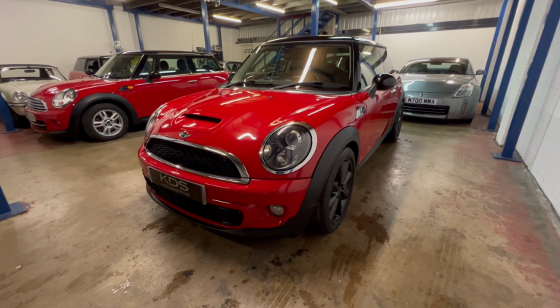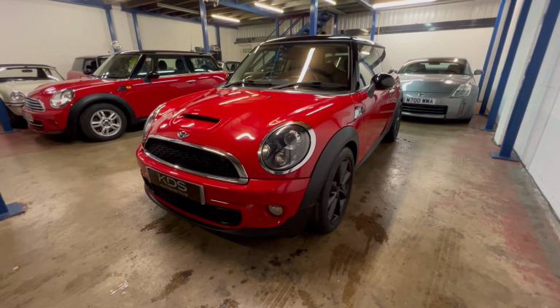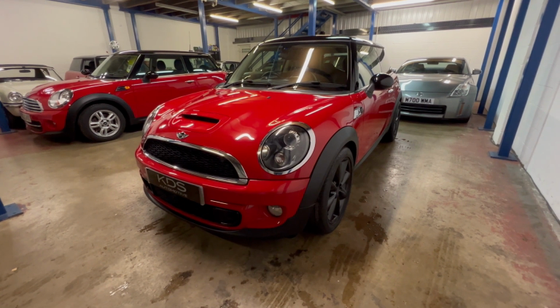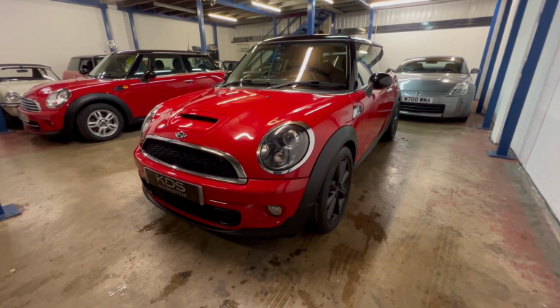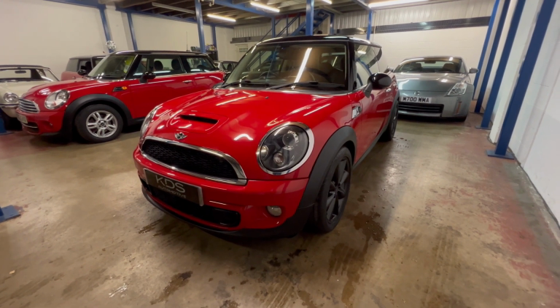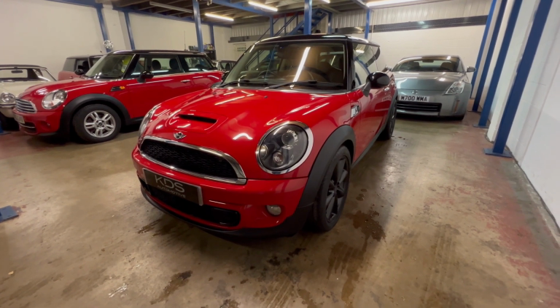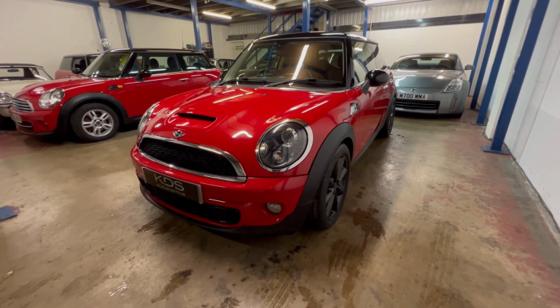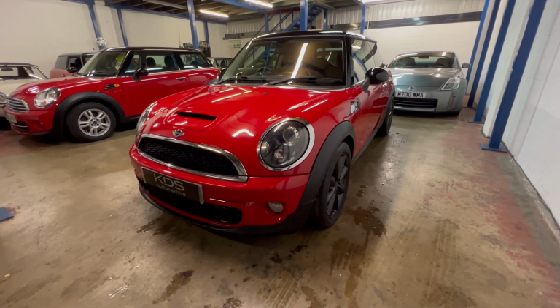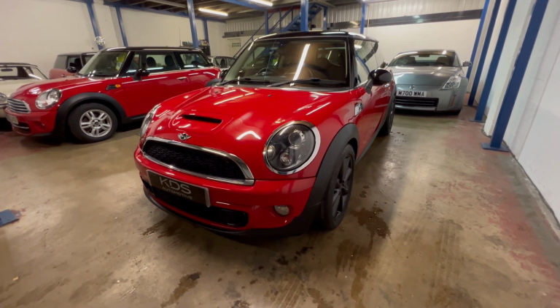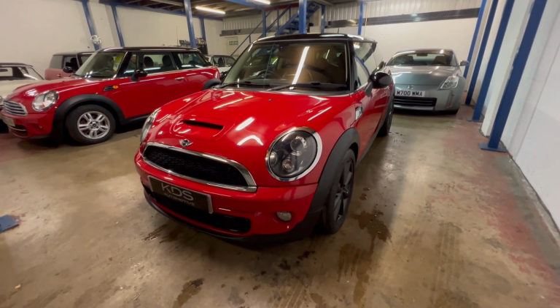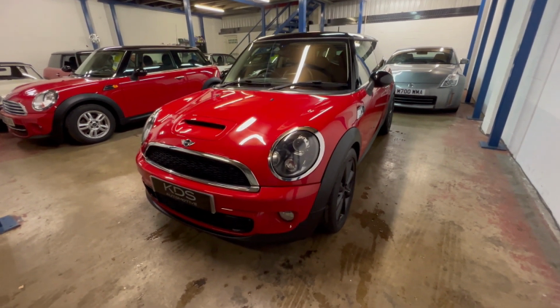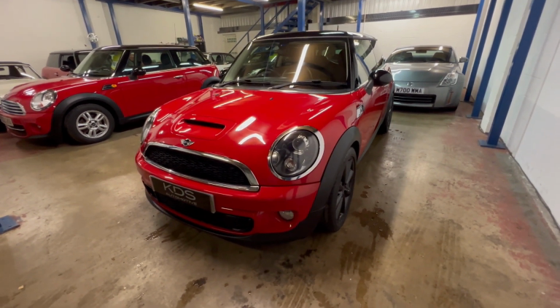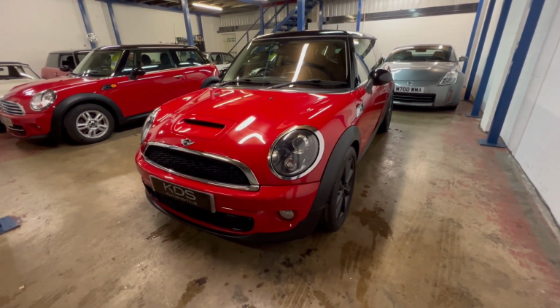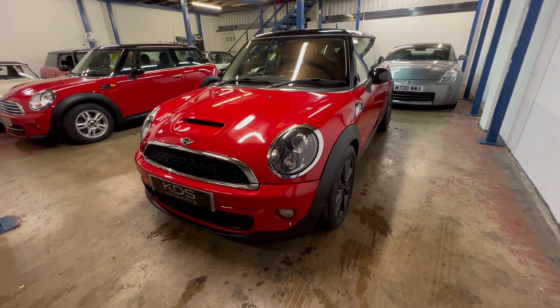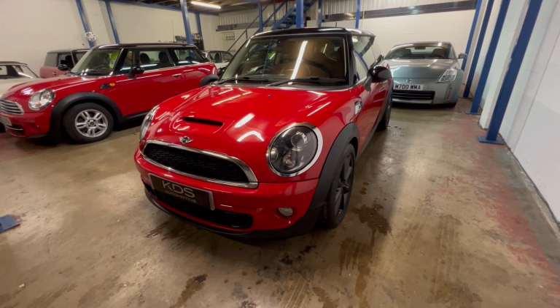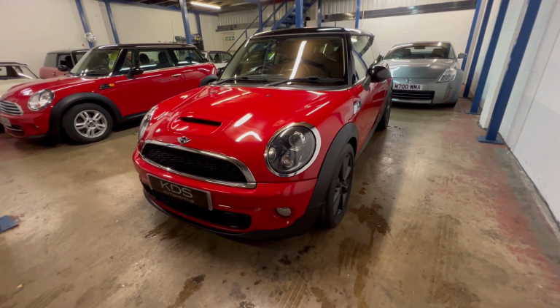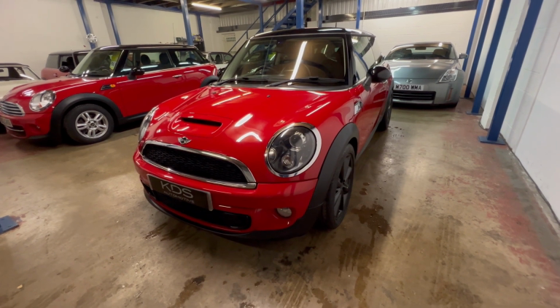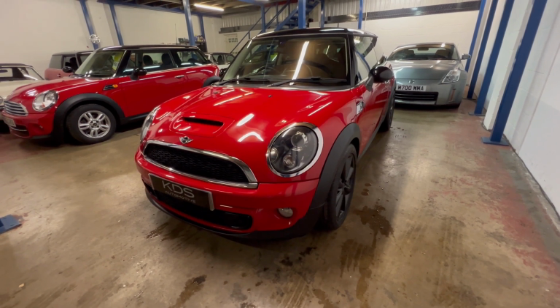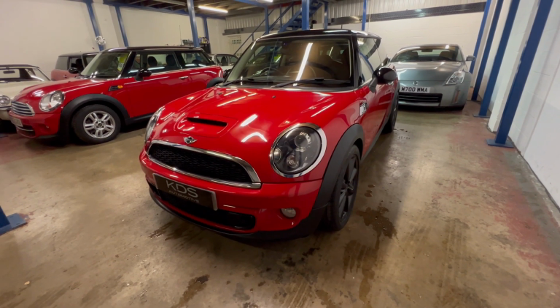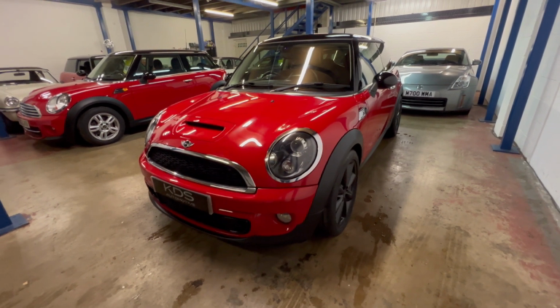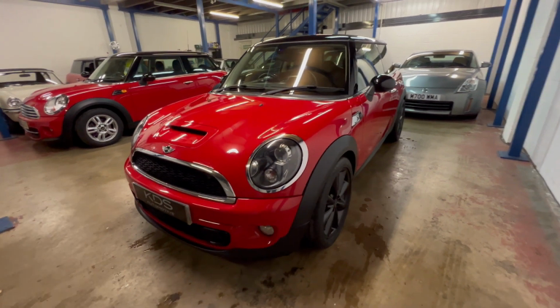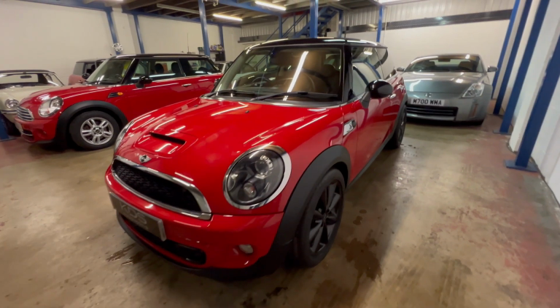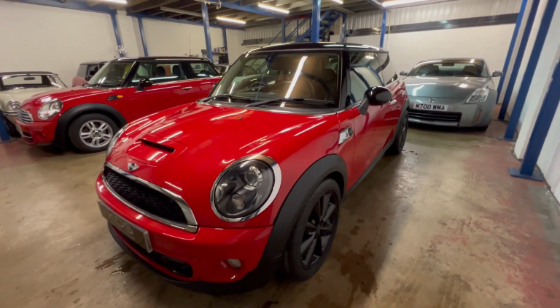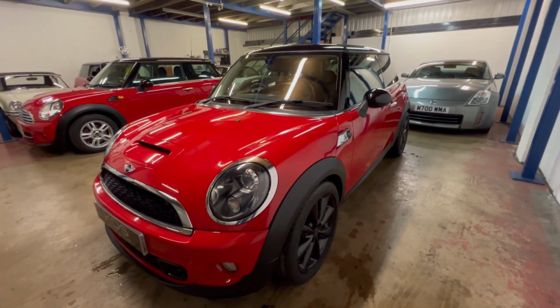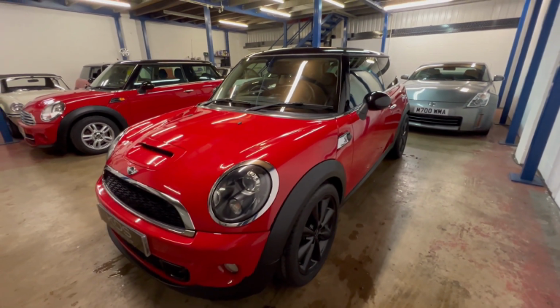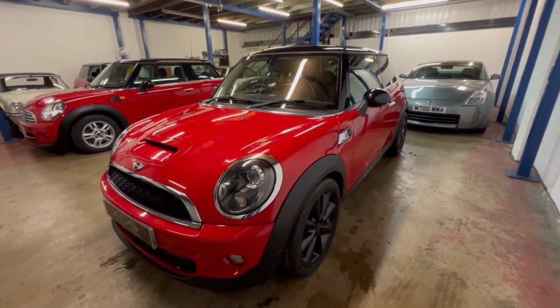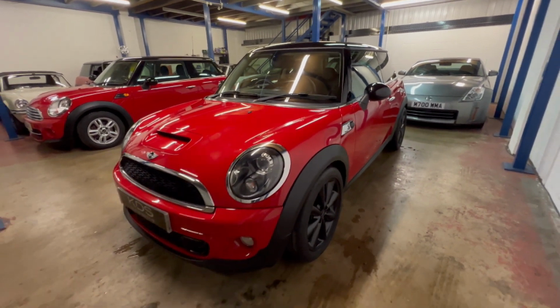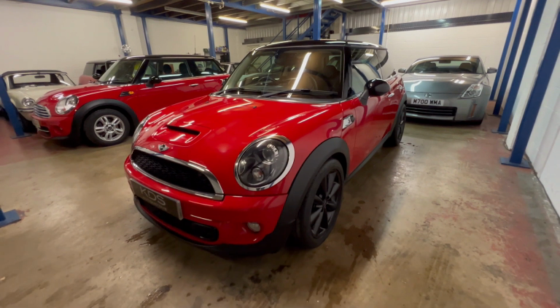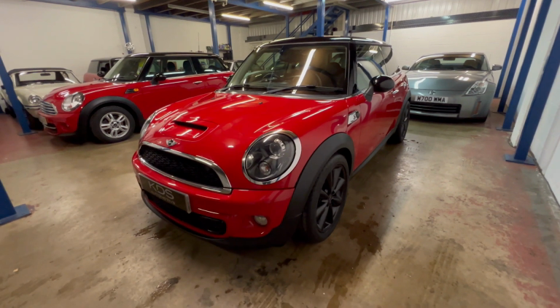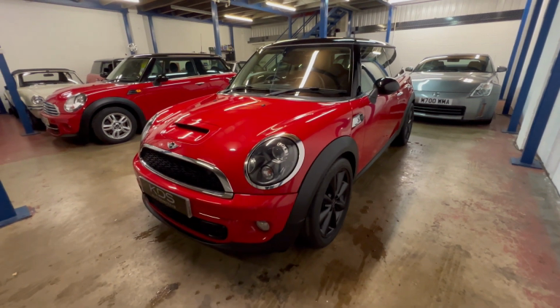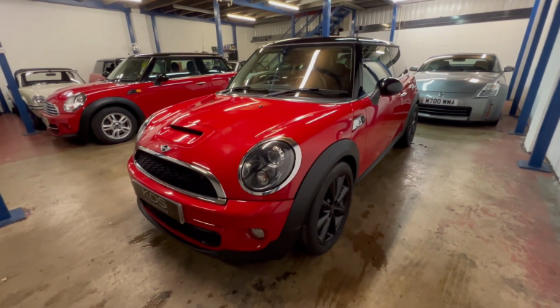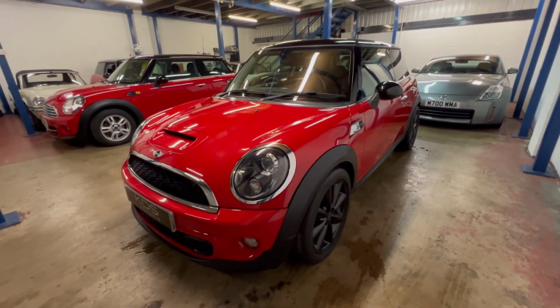Hi, welcome to our video of our Mini Cooper S. This is a 2014 registered, 63 Reg, finished in chilly red with the black roof and black wheels as you can see. I'll give you a walk around the outside first.